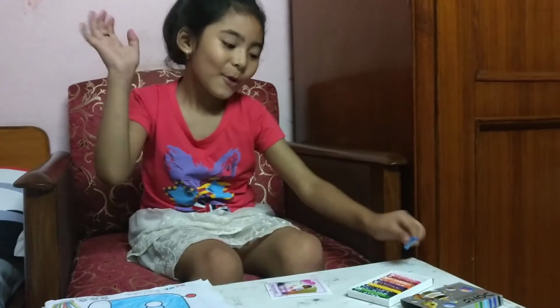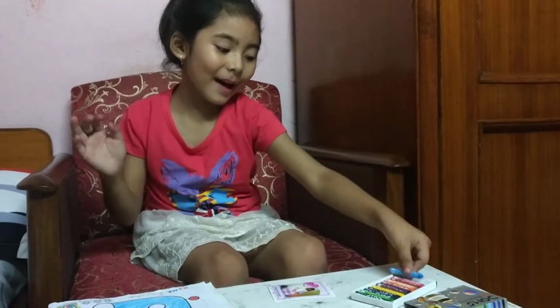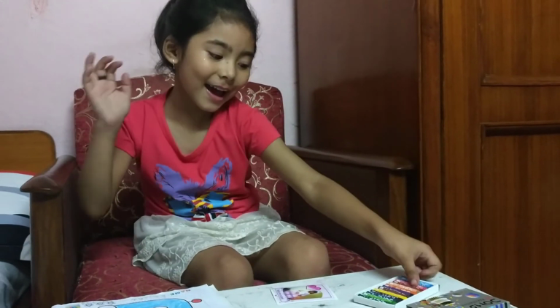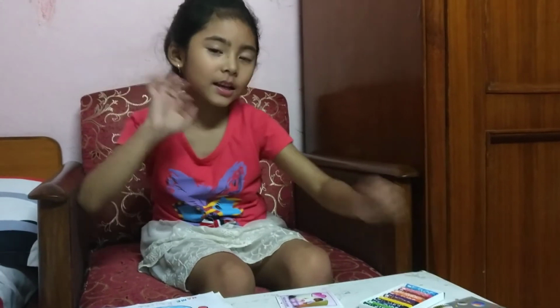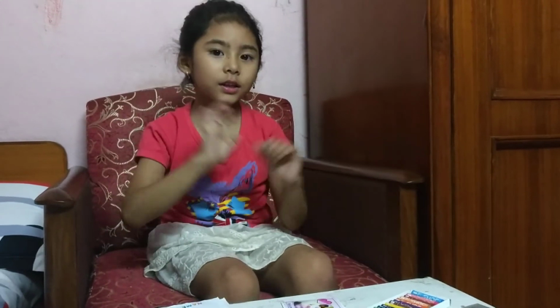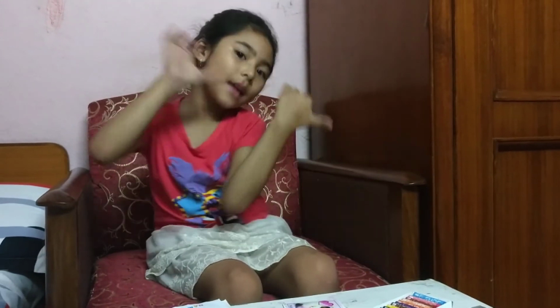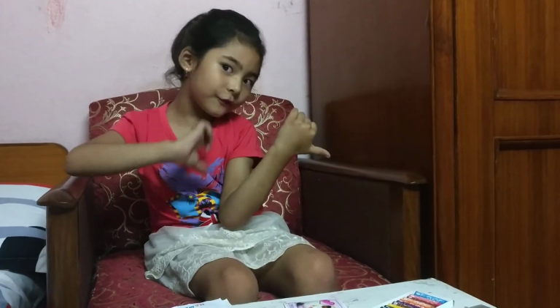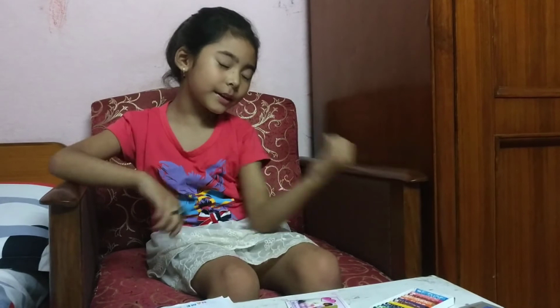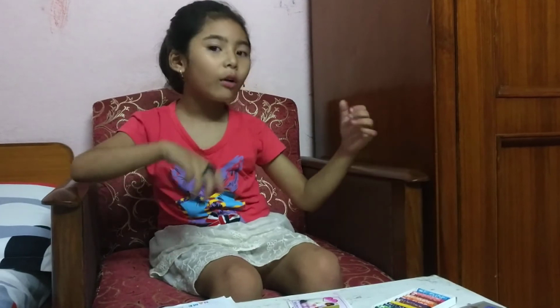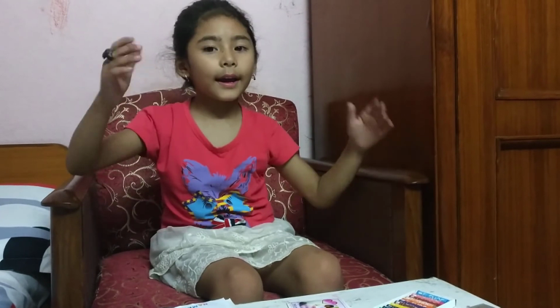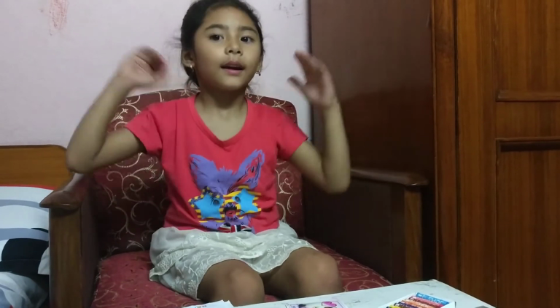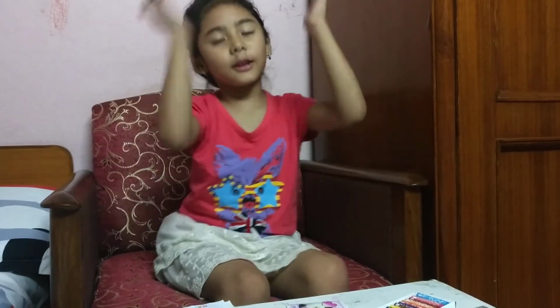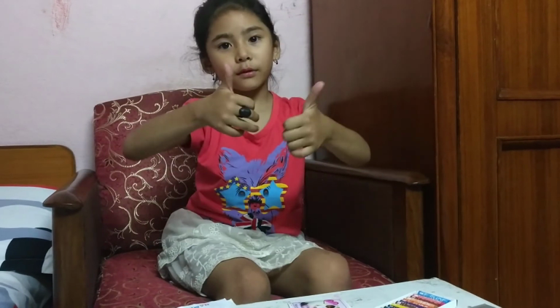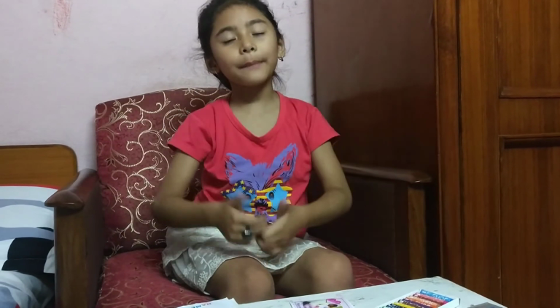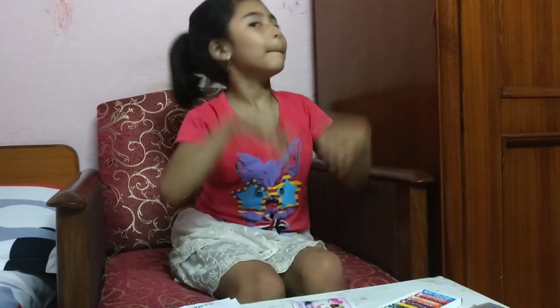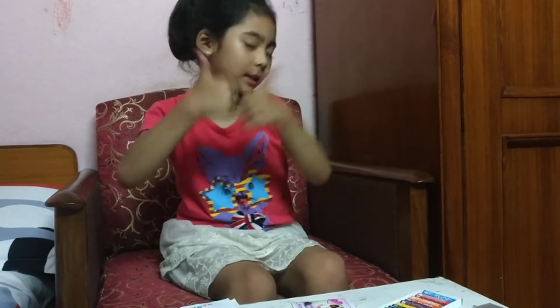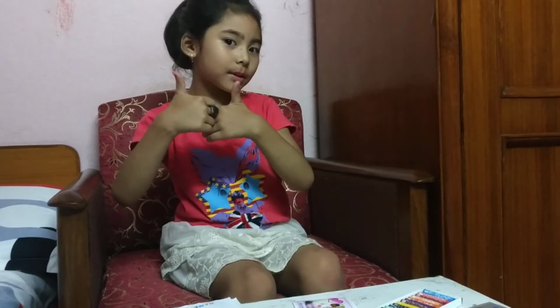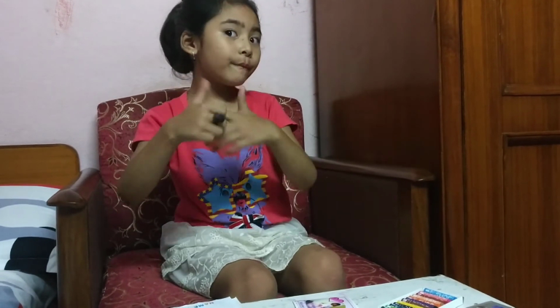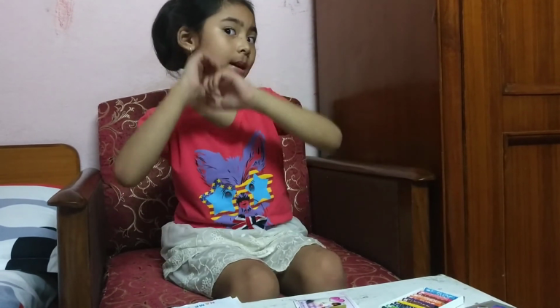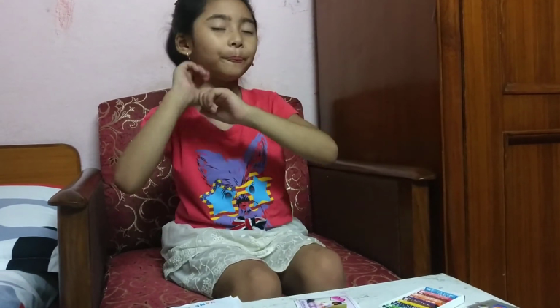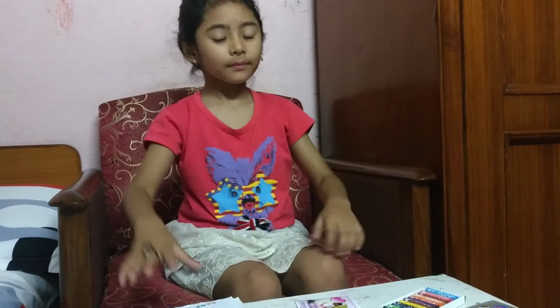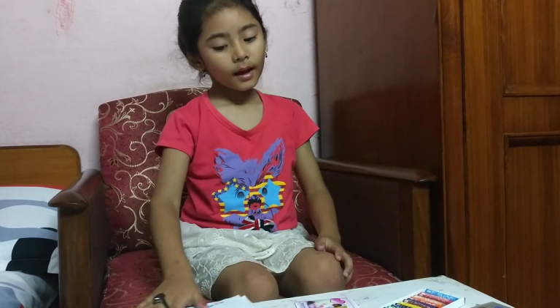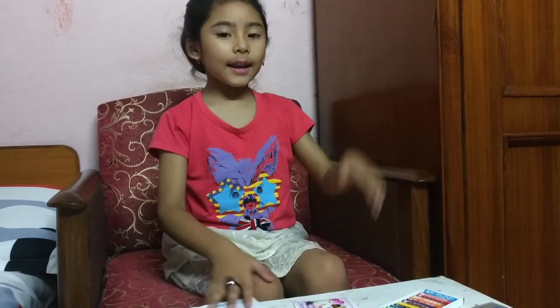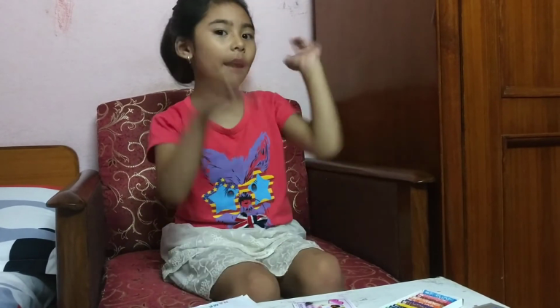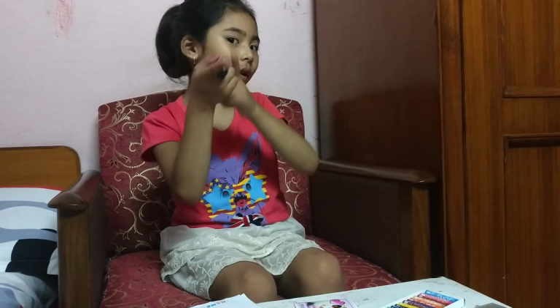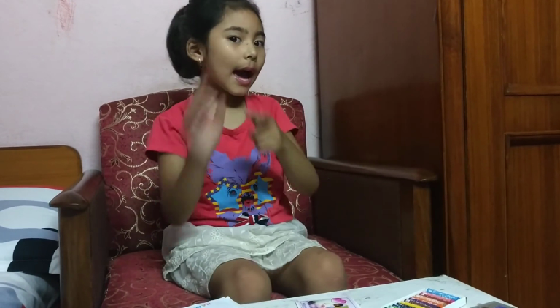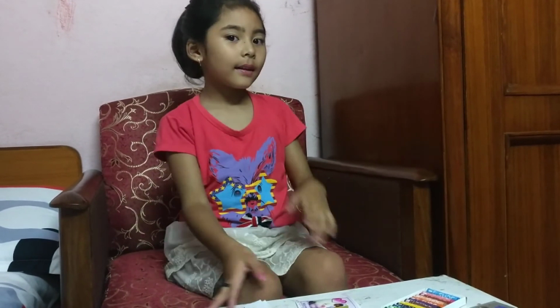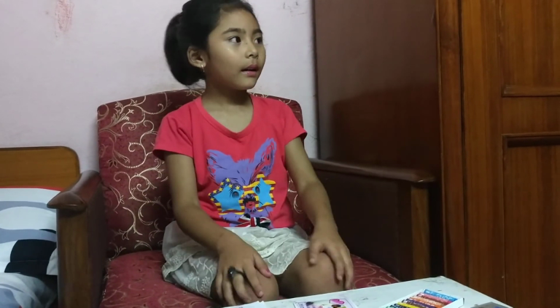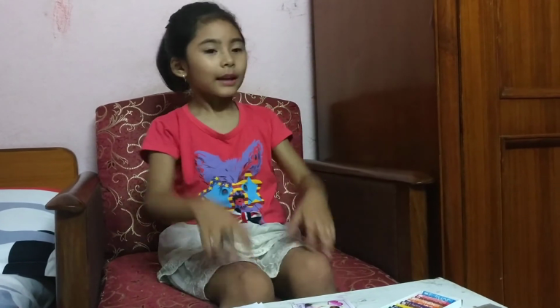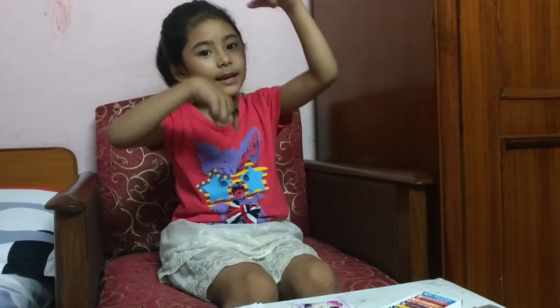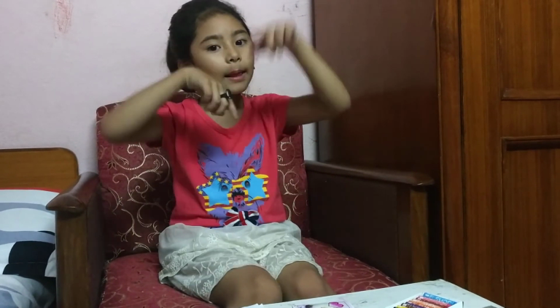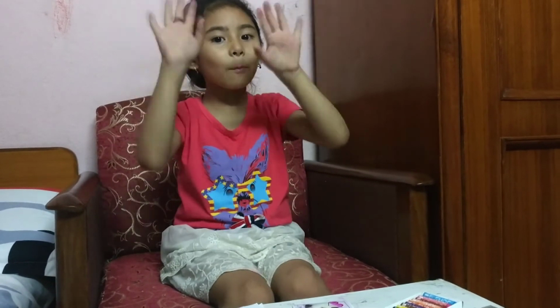Bye guys! See you next video. And subscribe — big thumbs up for me. I love you guys. Comment down below. Bye!